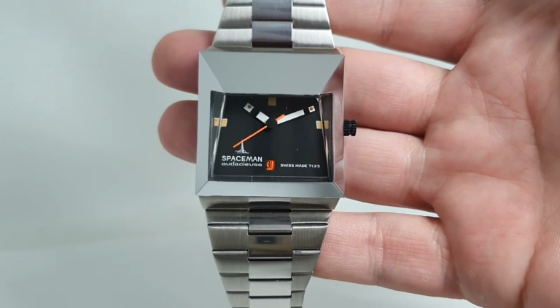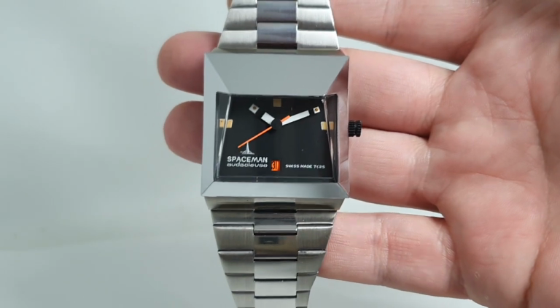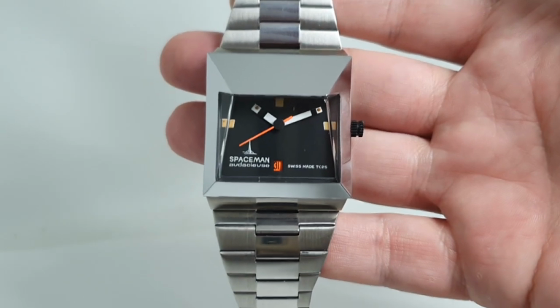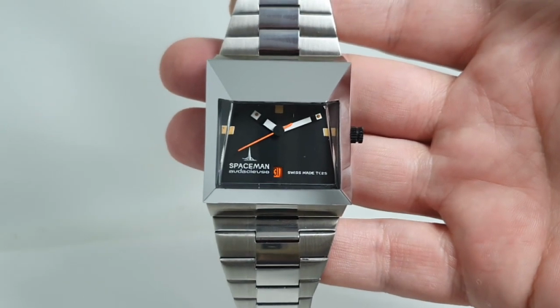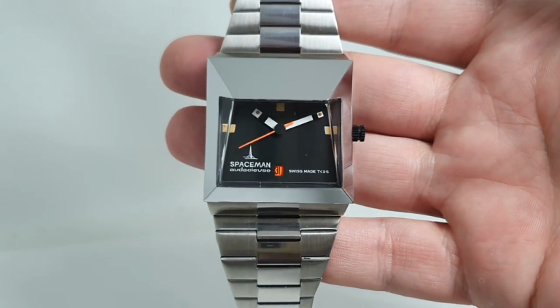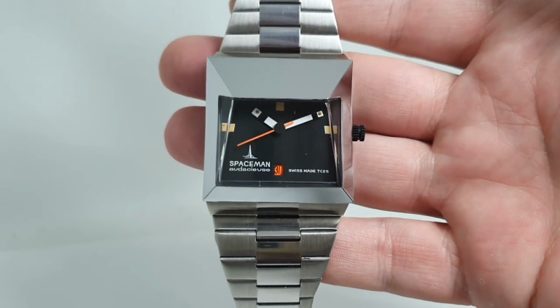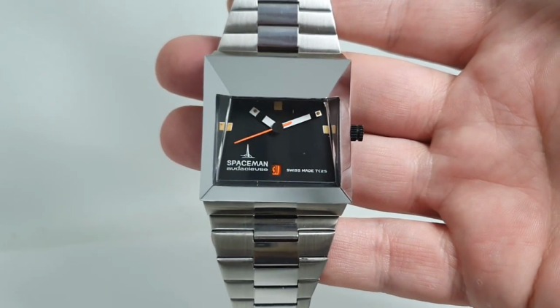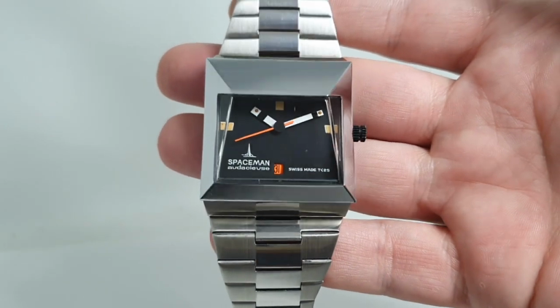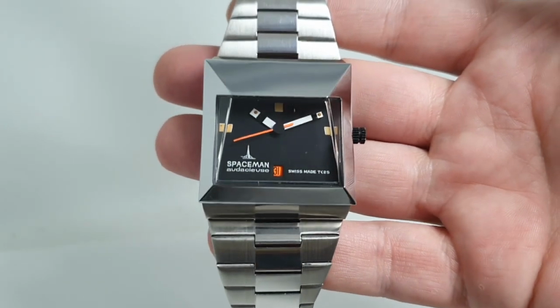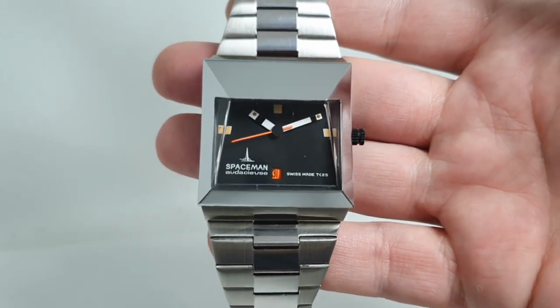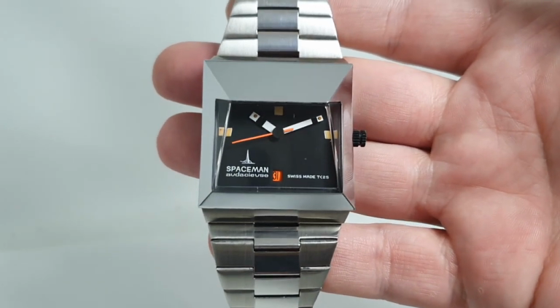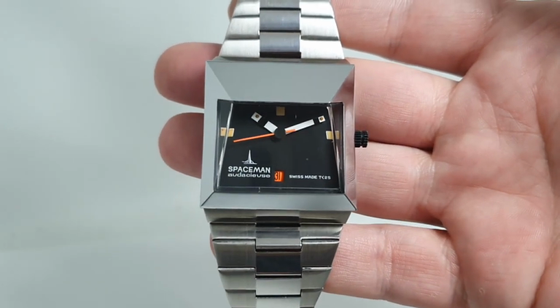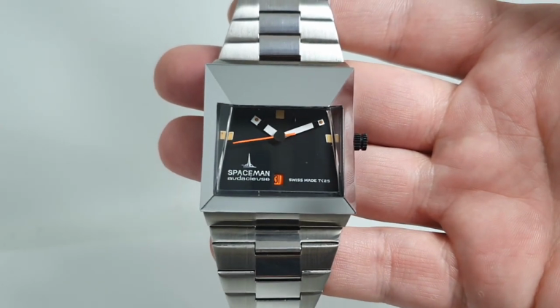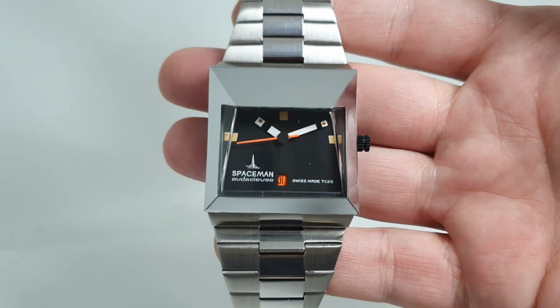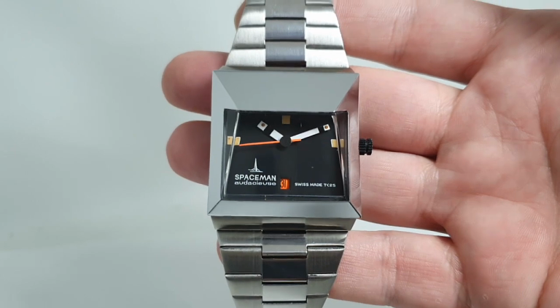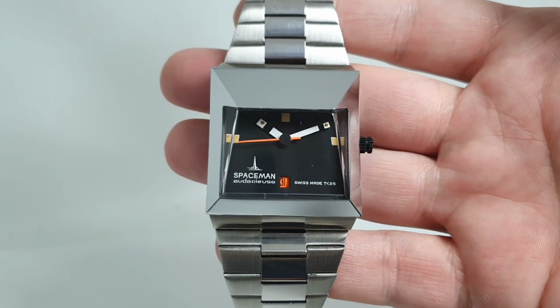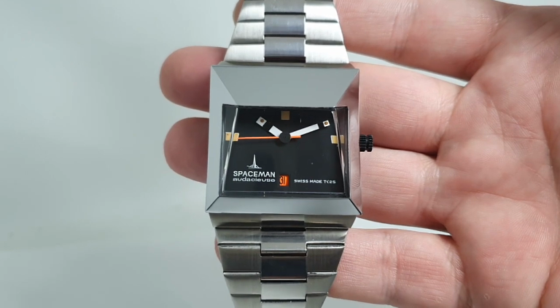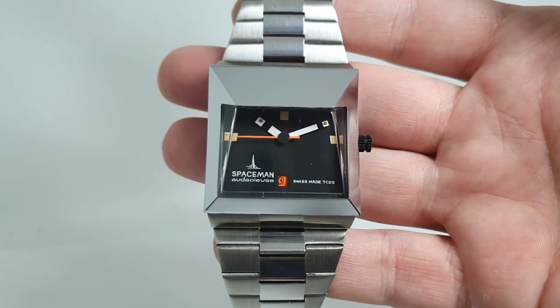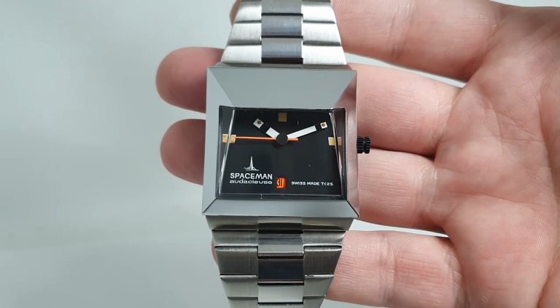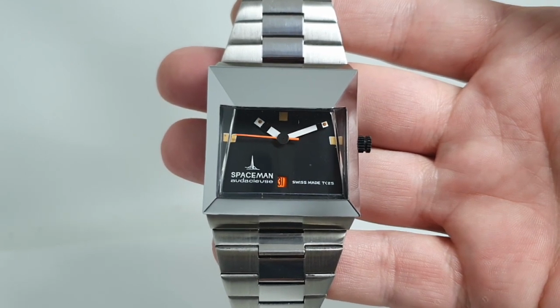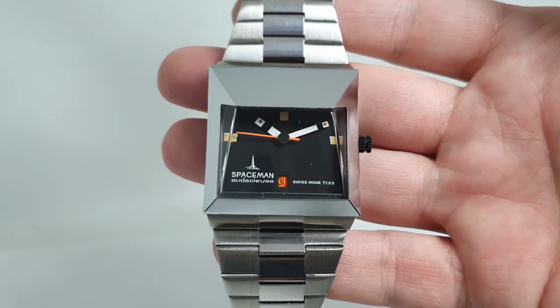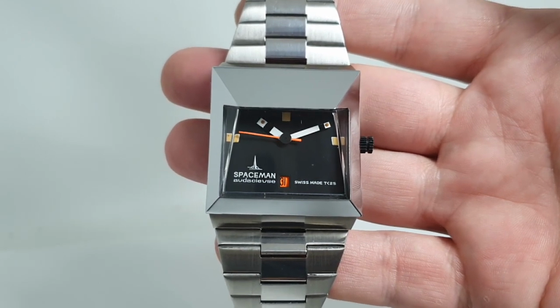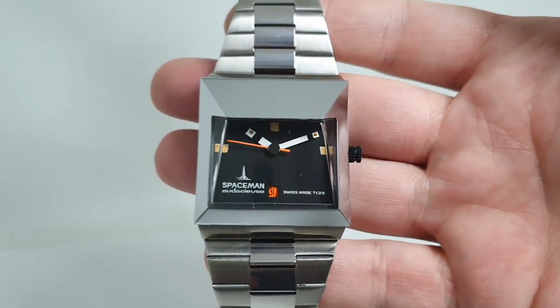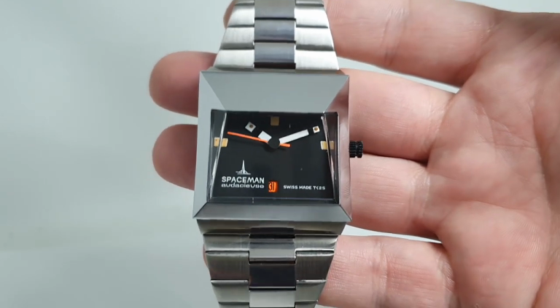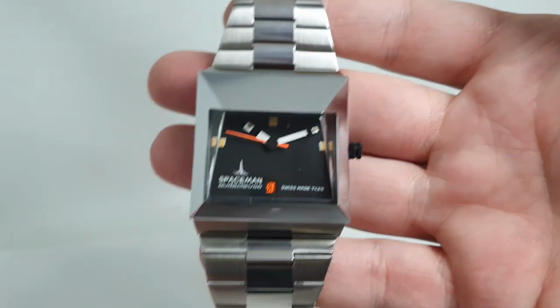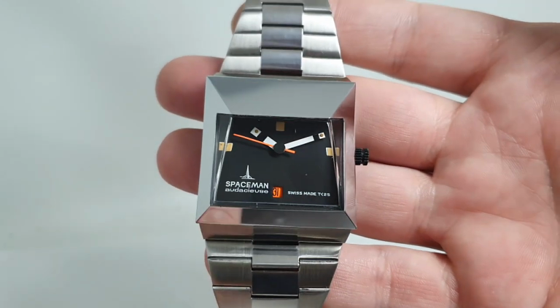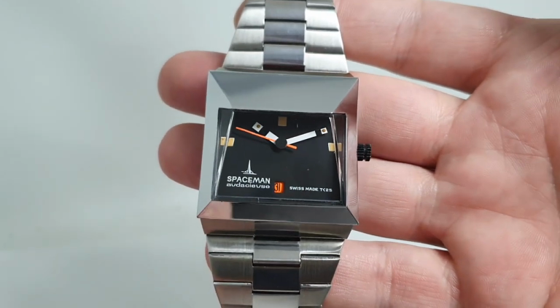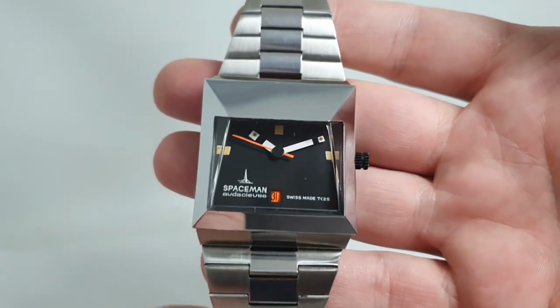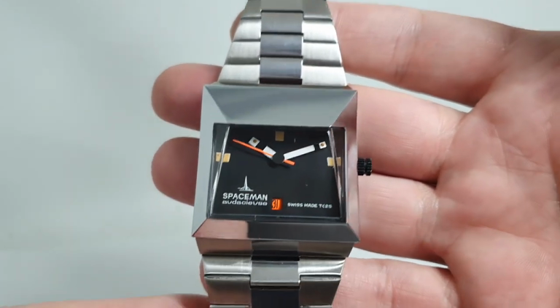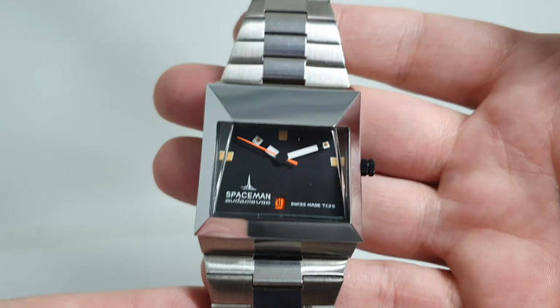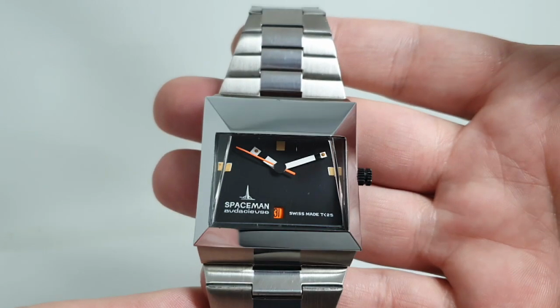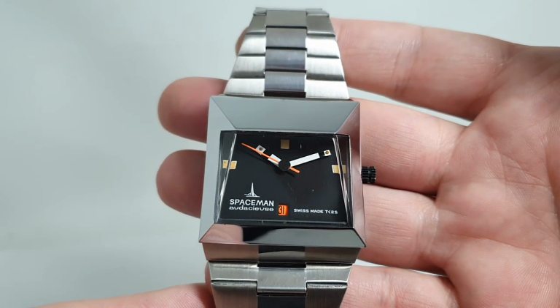Hello watch fans. Birth year watches here, and this time for you we have a circa 1974, or at least that was the year this watch was launched, Spaceman.